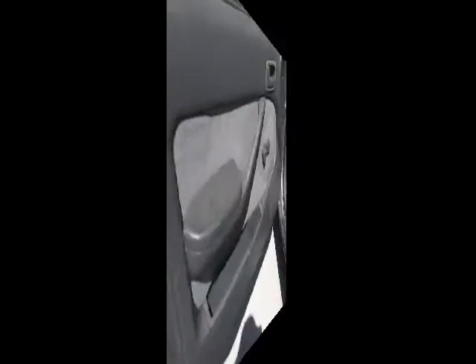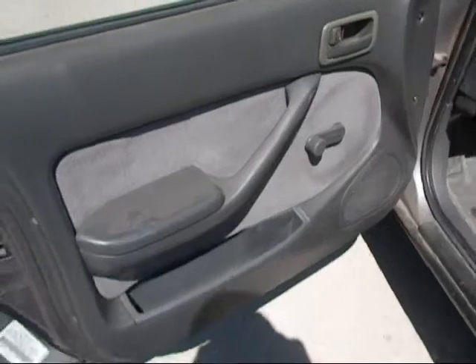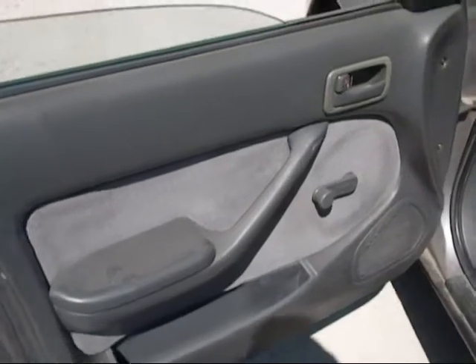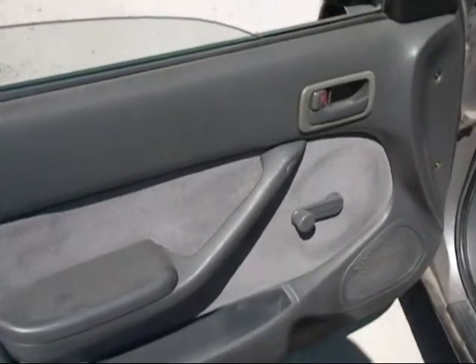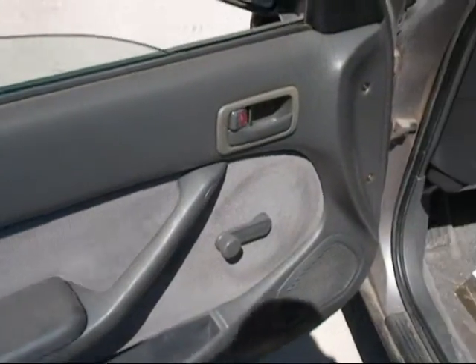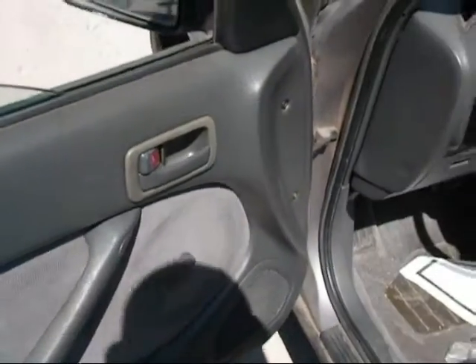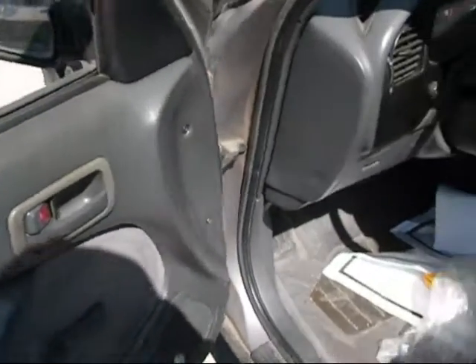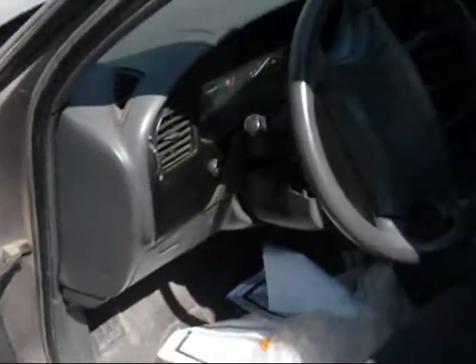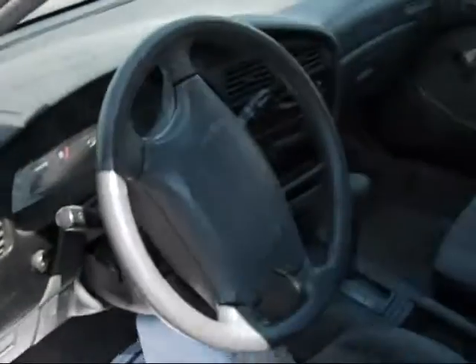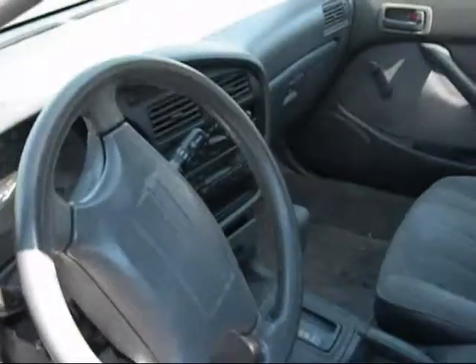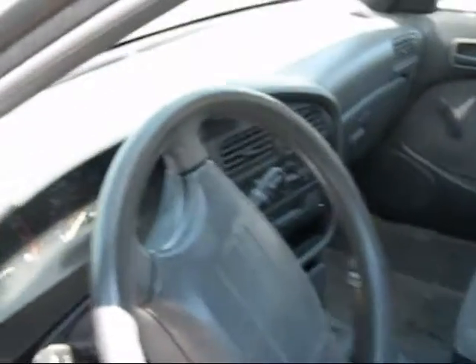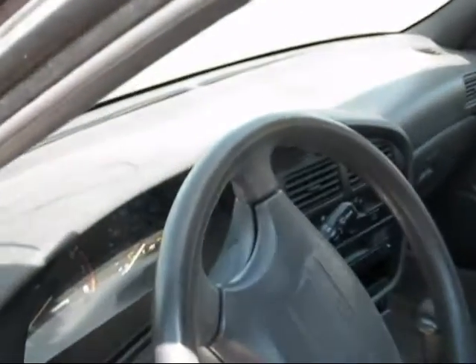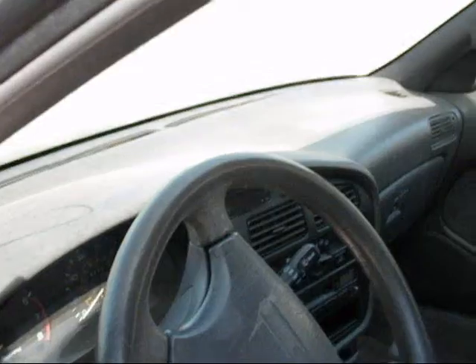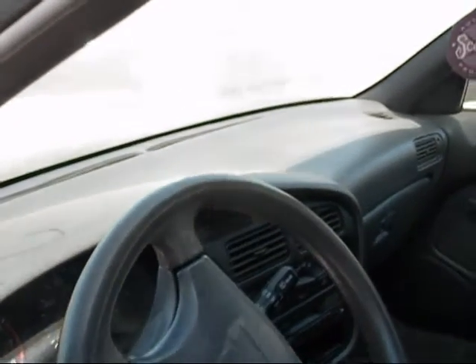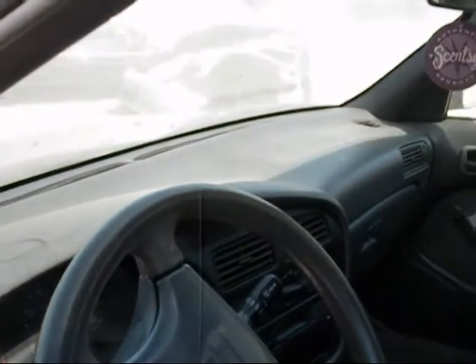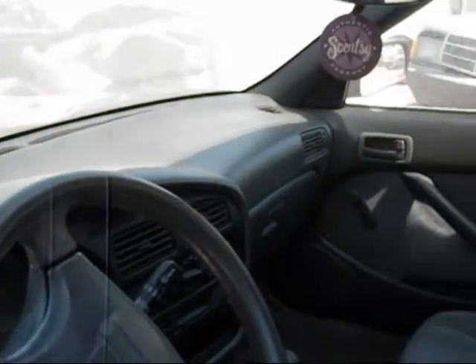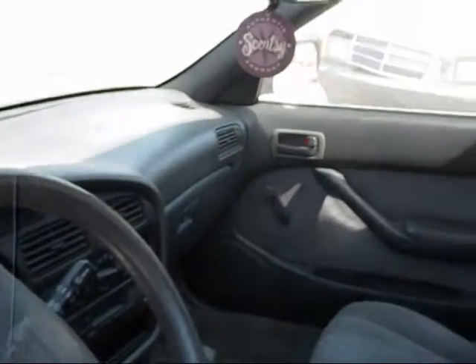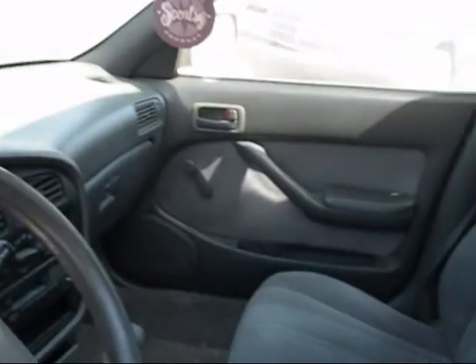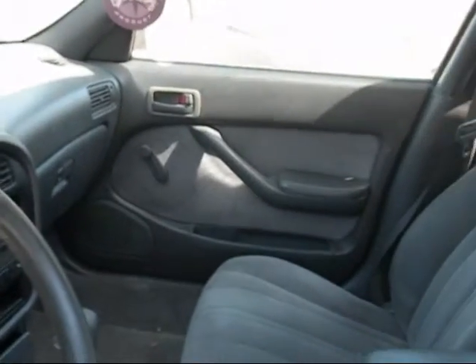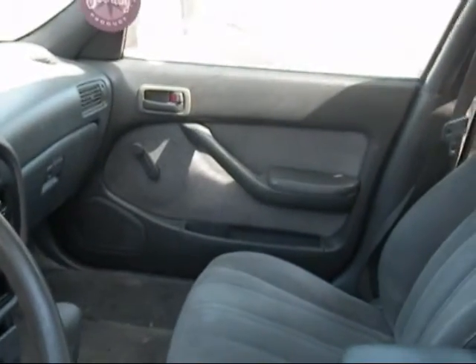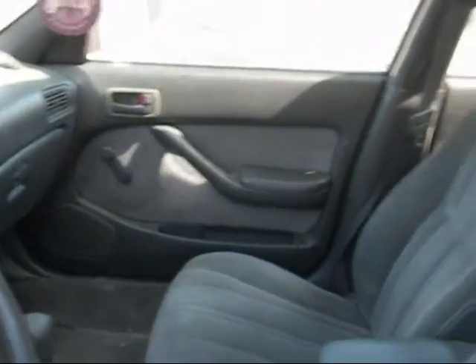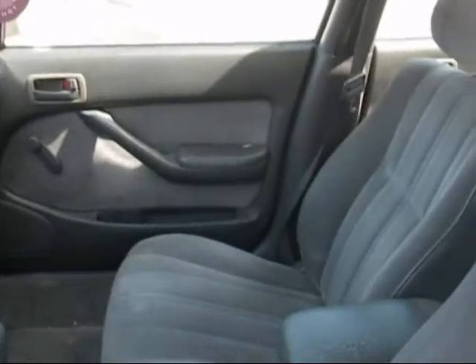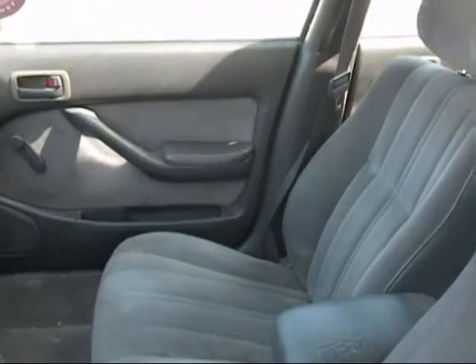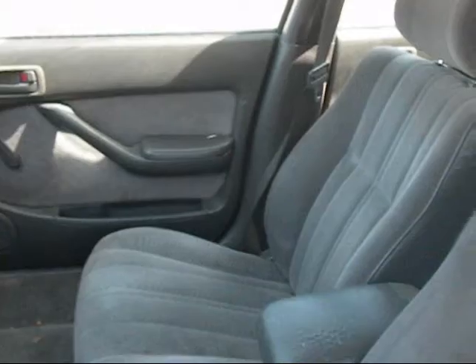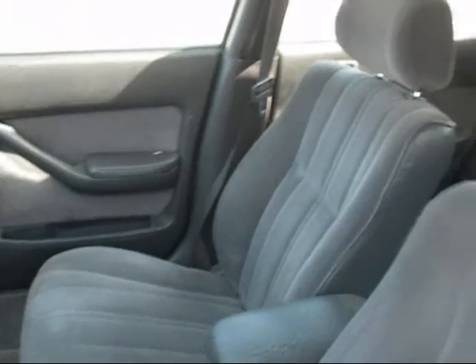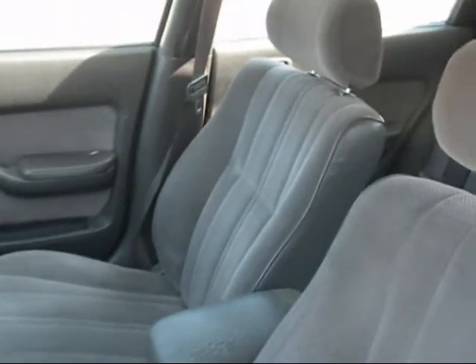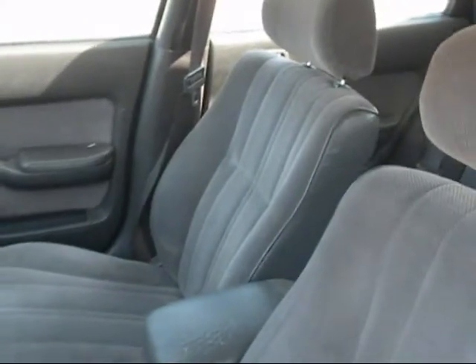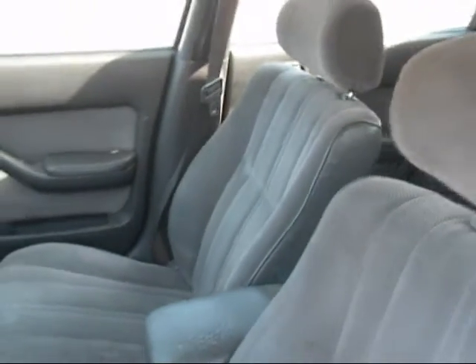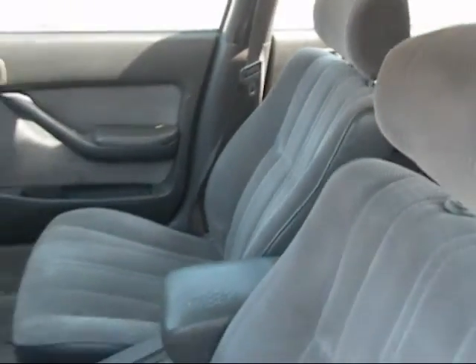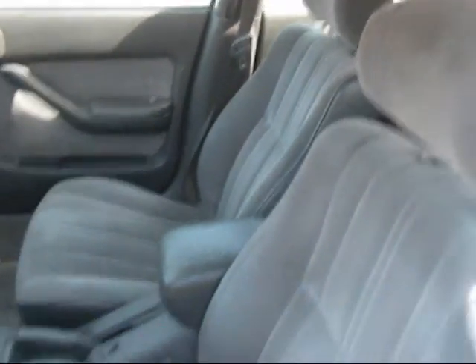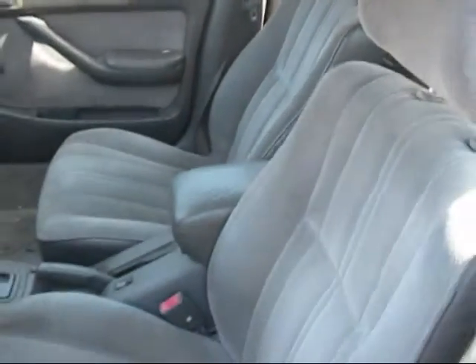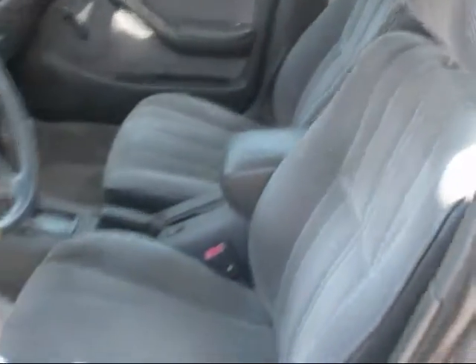The front driver's side door panel is okay — a little cracking near the top near the window. The dashboard is in good condition with no cracks in it. The other passenger door panel is good. Both seats are just a little dirty but there are no tears in them.